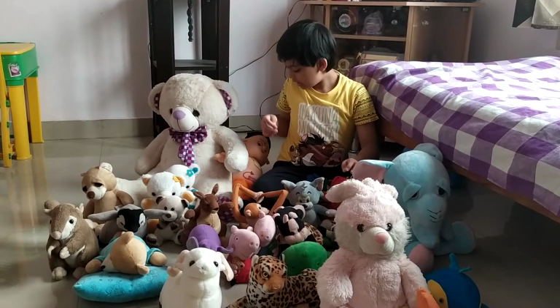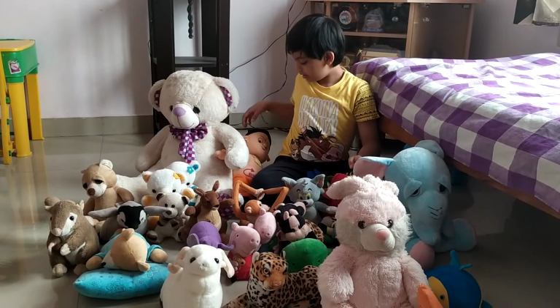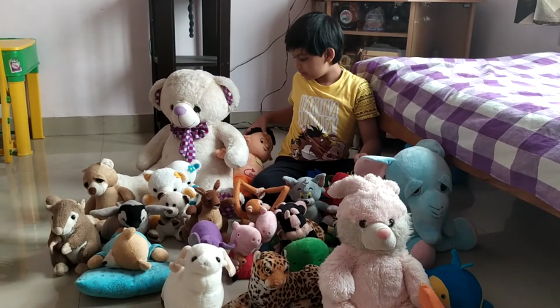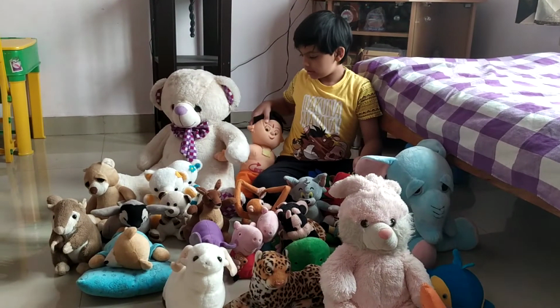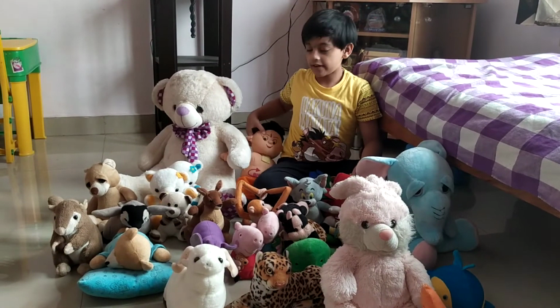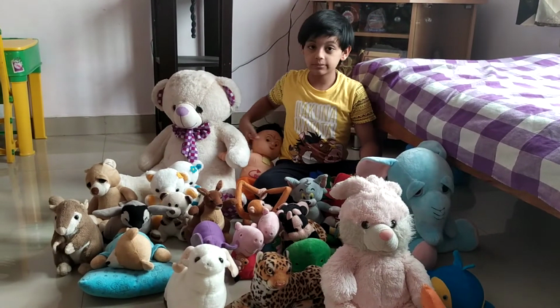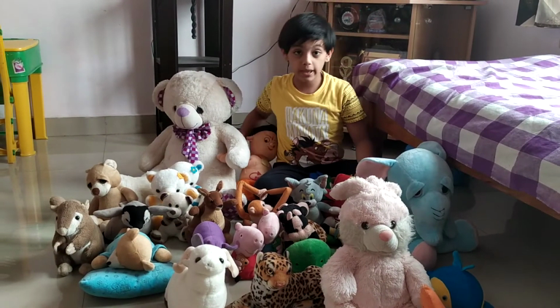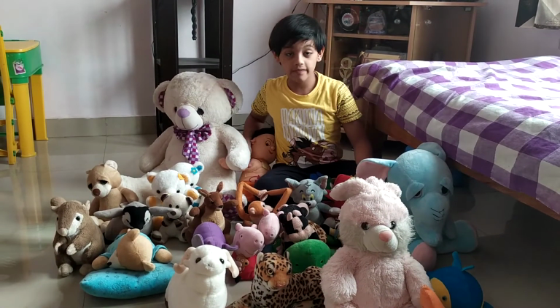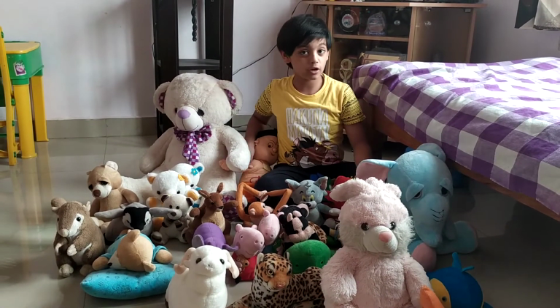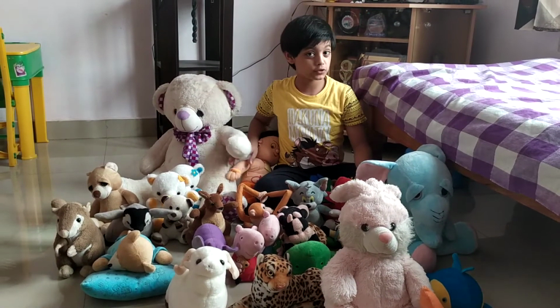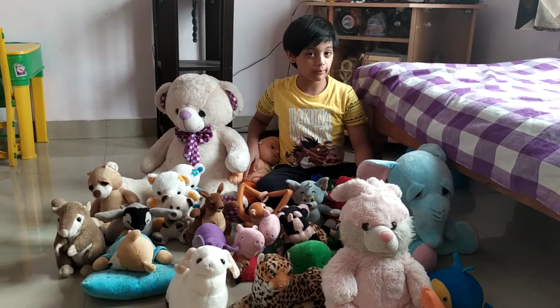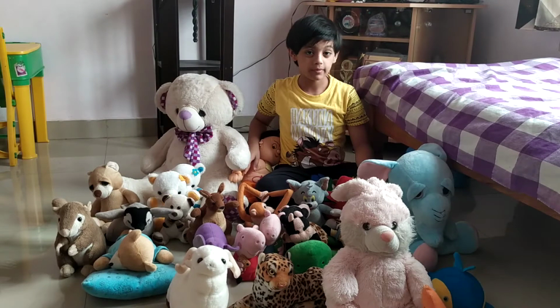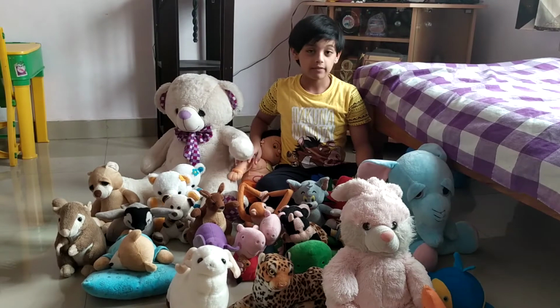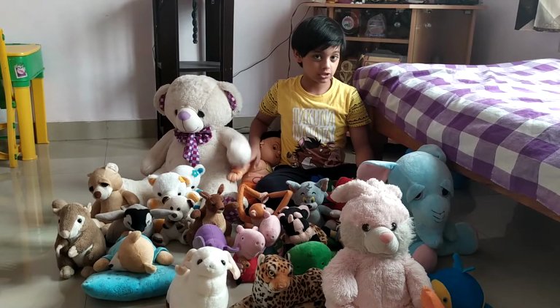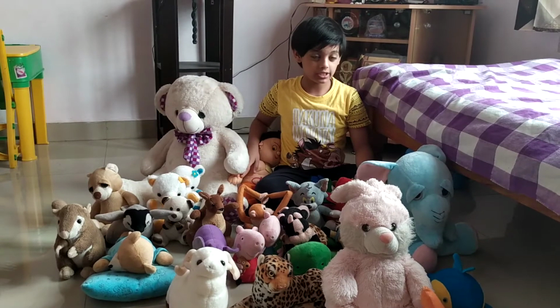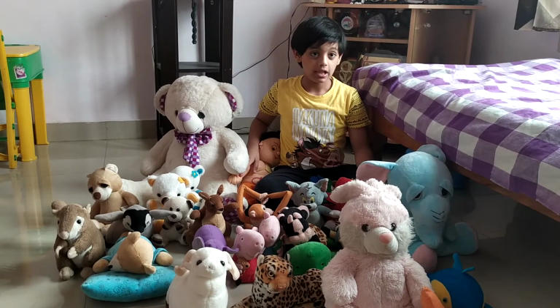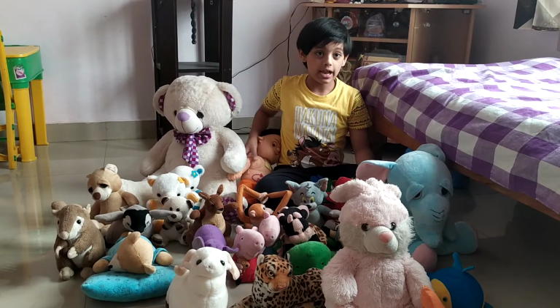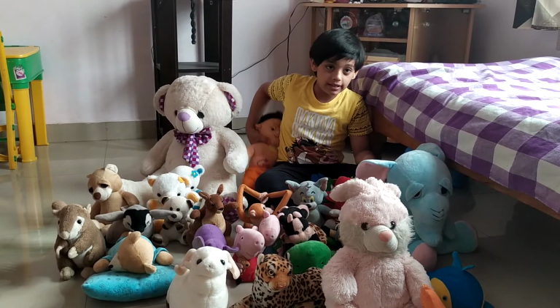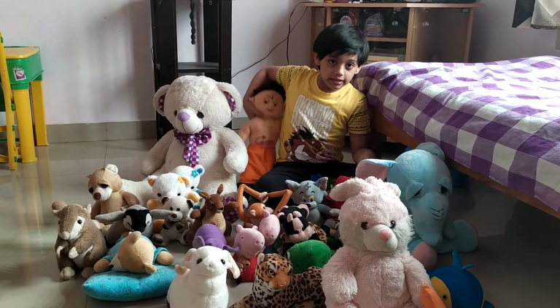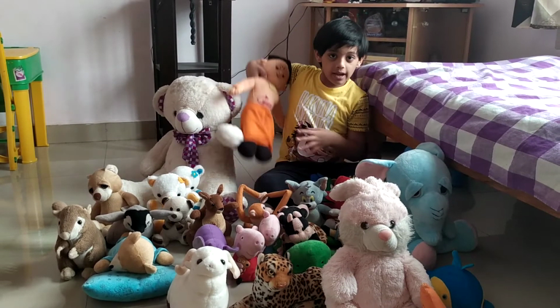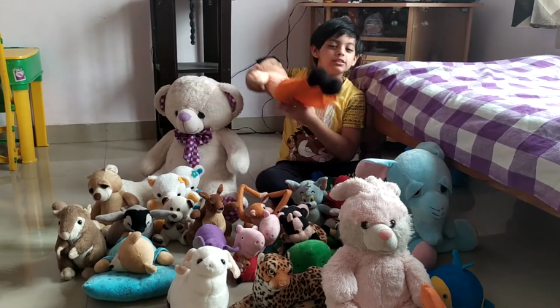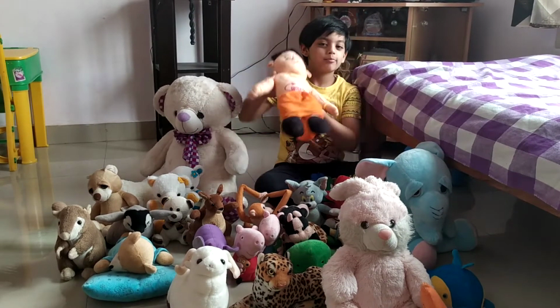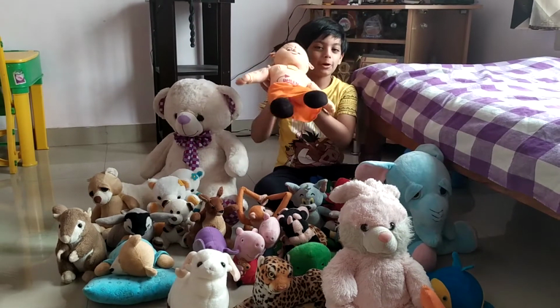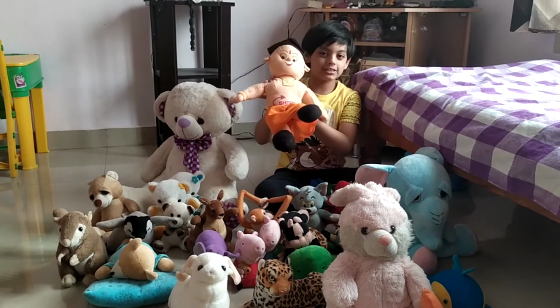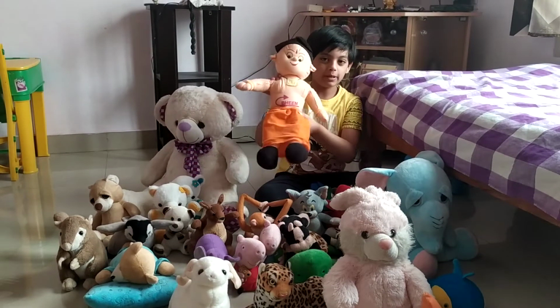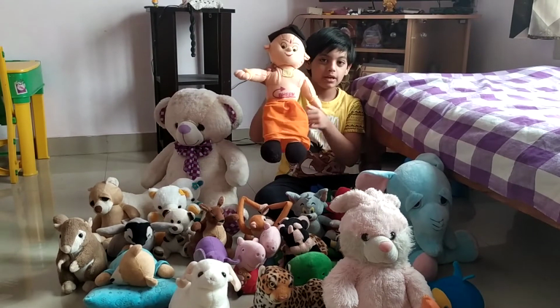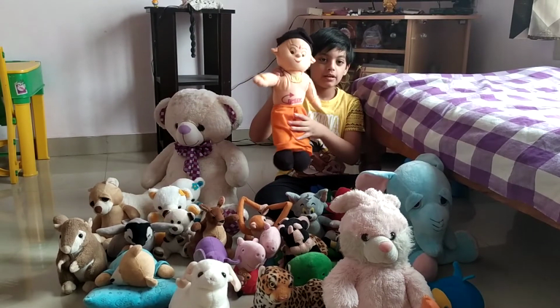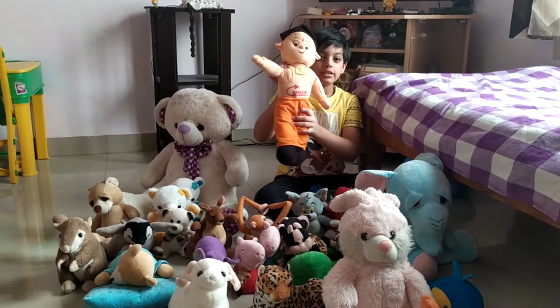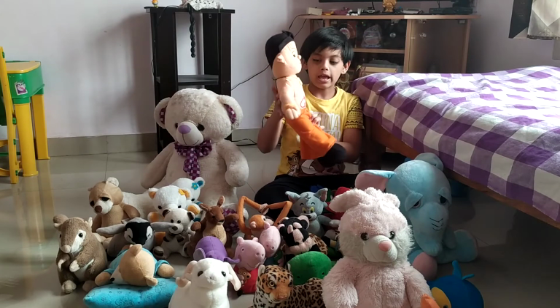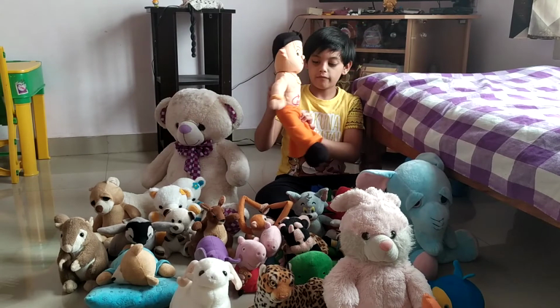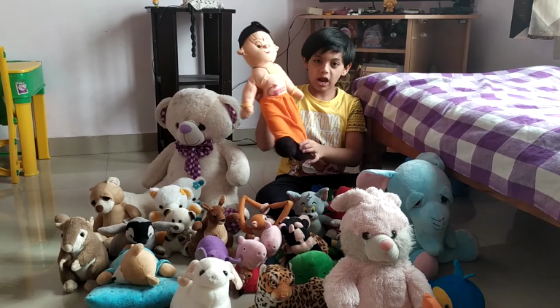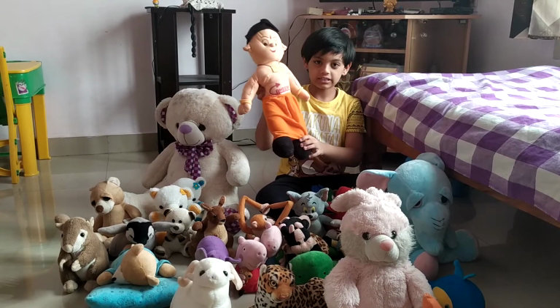I was a big fan of Chota Bean when I was little, and my grandmother brought this bean from Kashi.